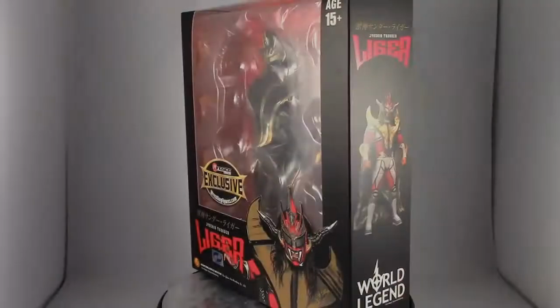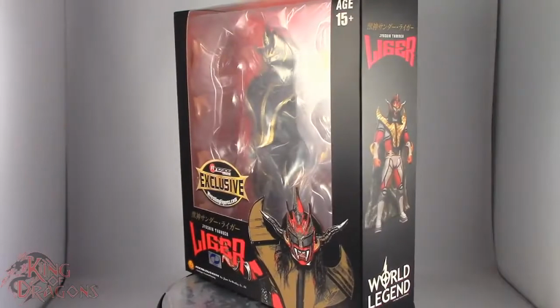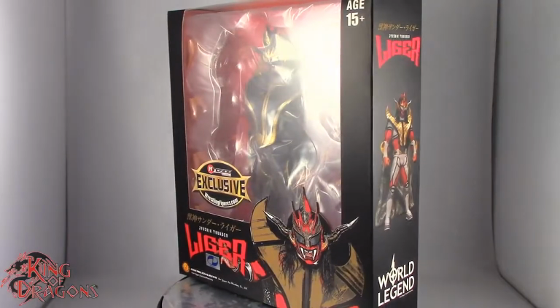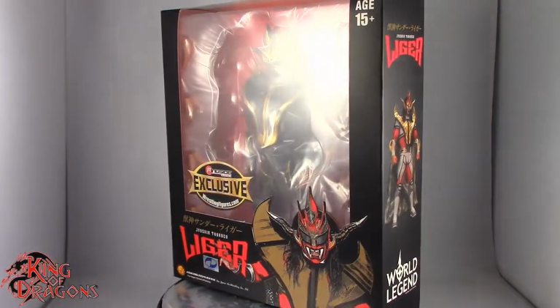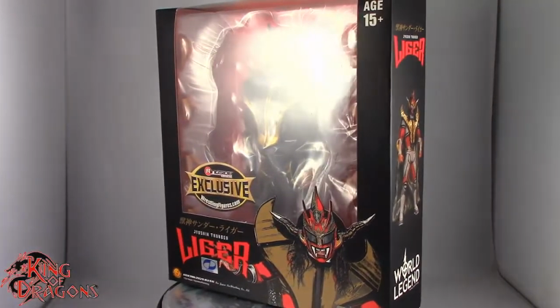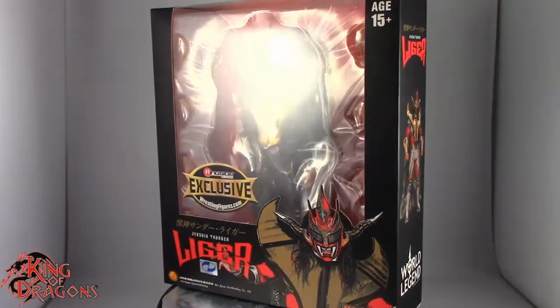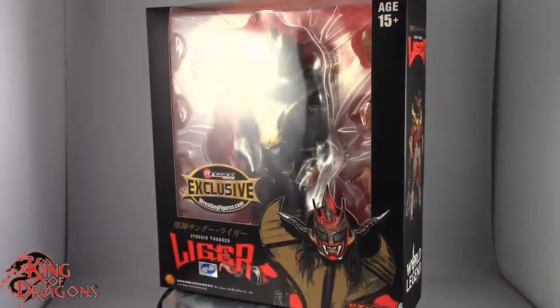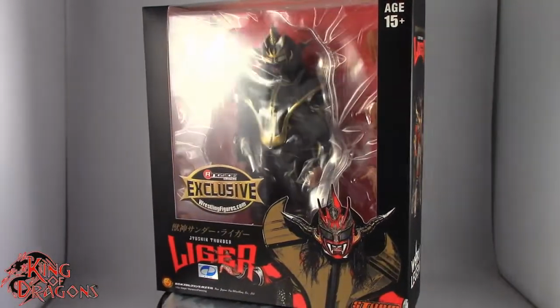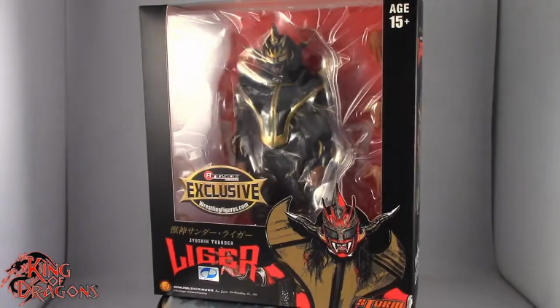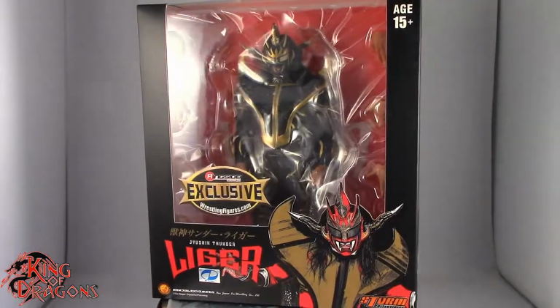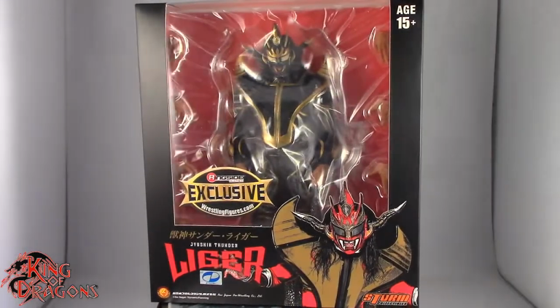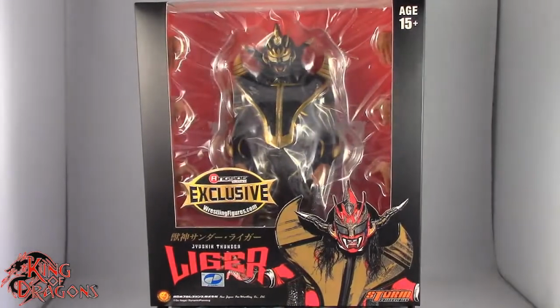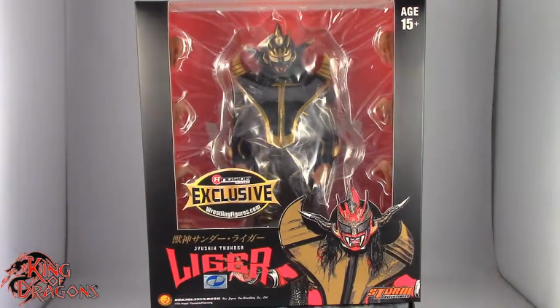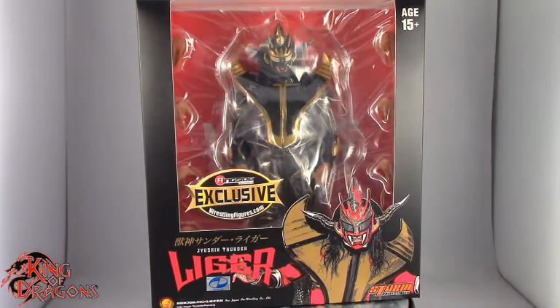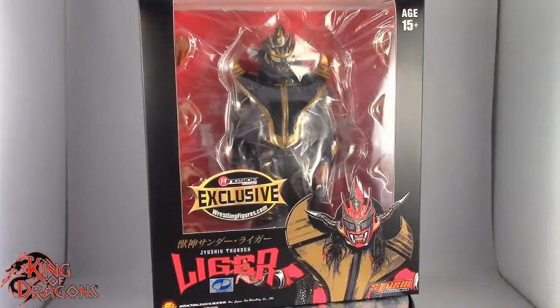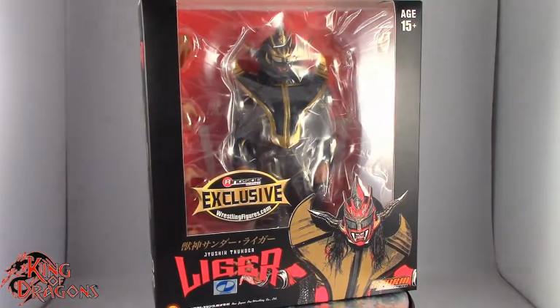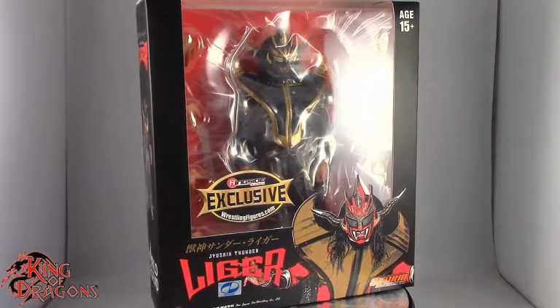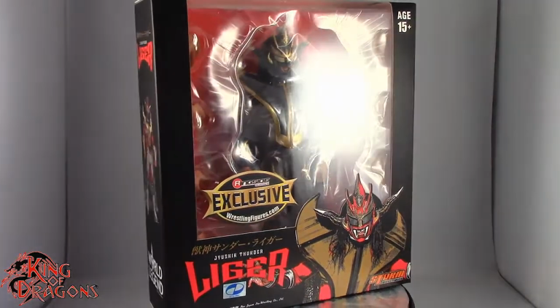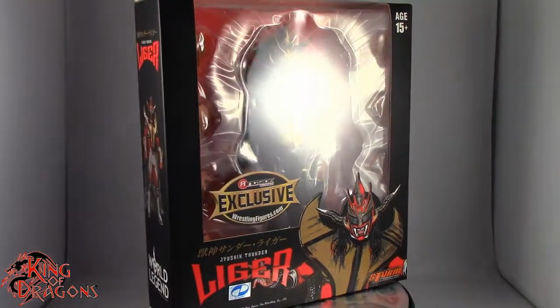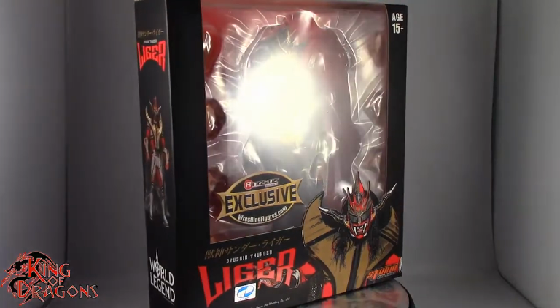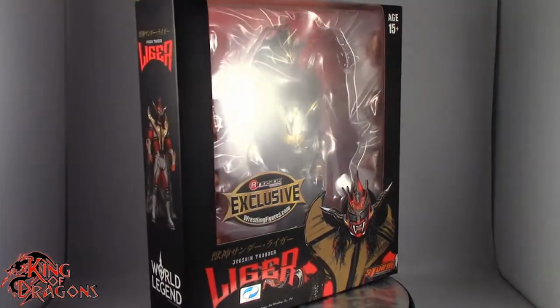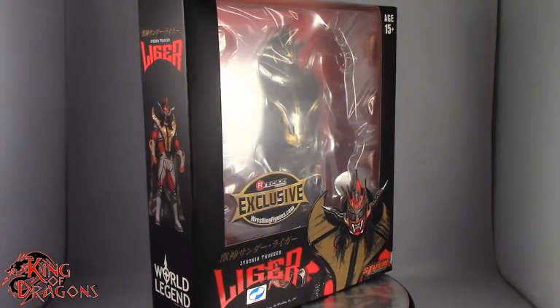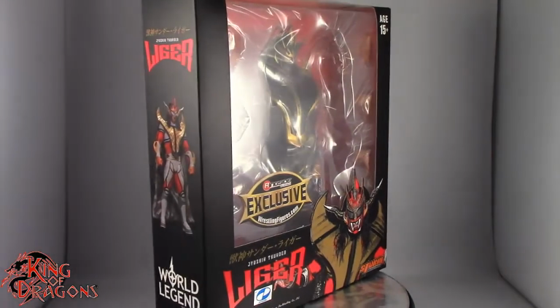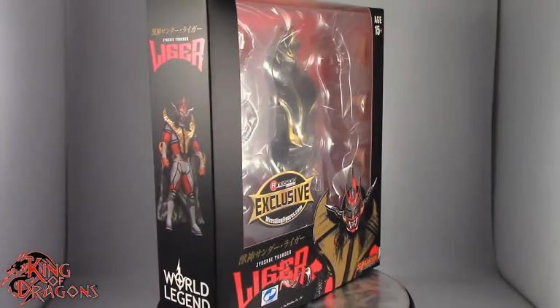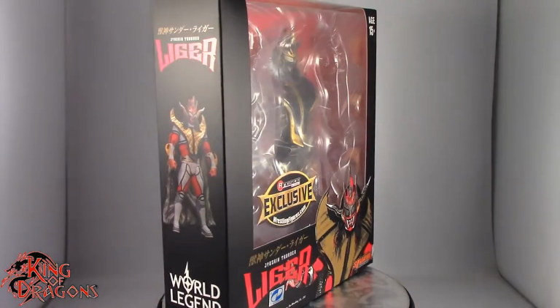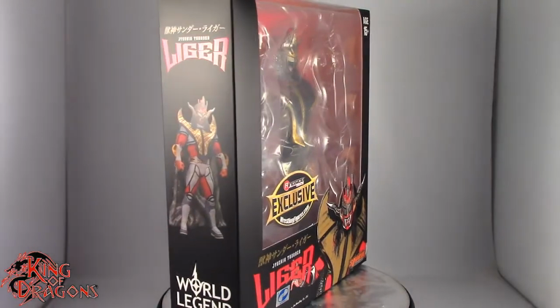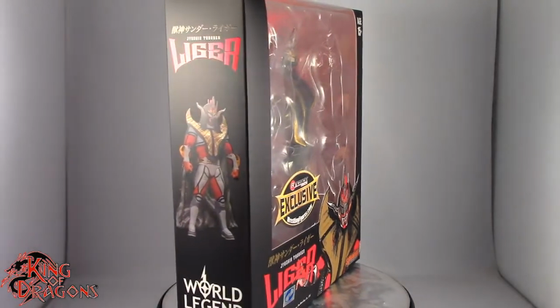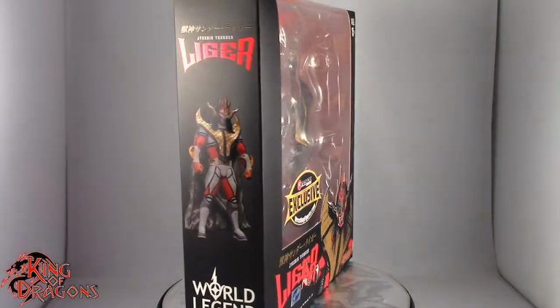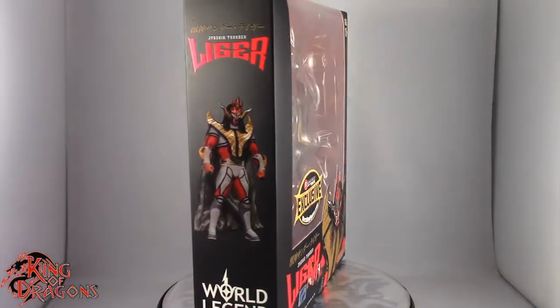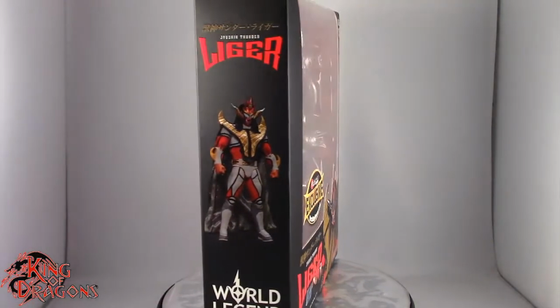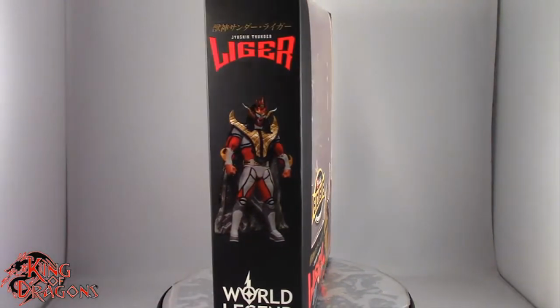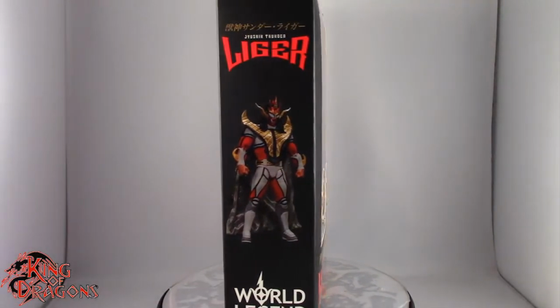What's going on everybody? King of Dragons 5000 here coming at you with another figure review. Today we'll be having a look at the Storm Collectibles ringside exclusive — the man, the myth, the legend — Jushin Thunder Liger.